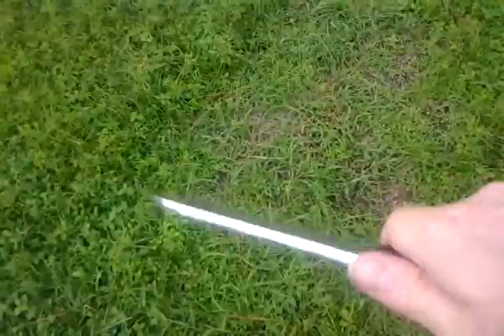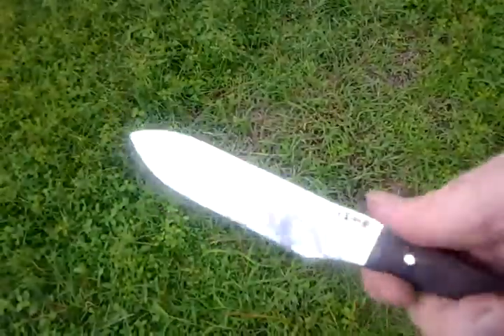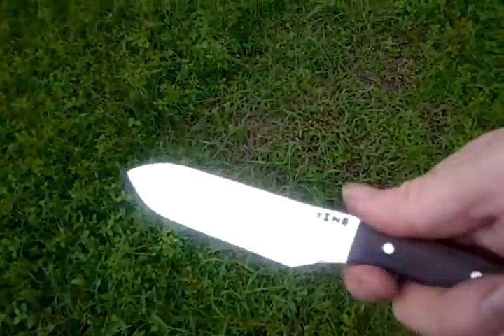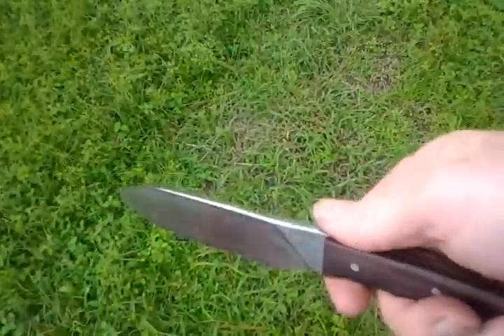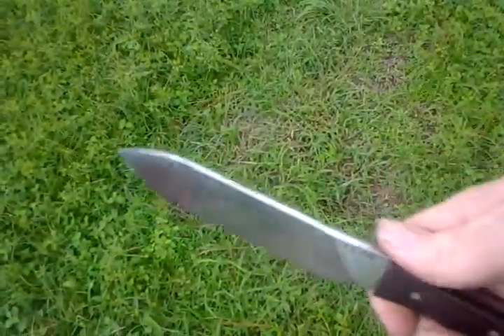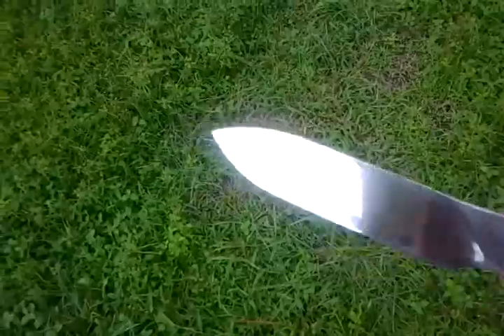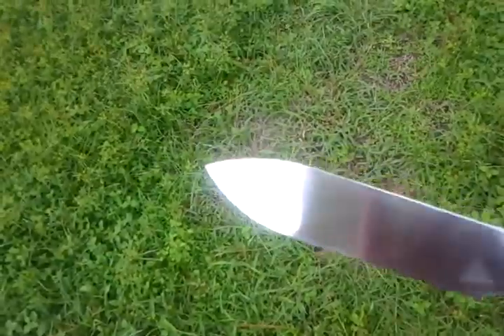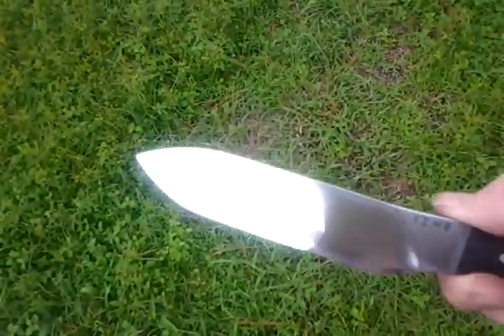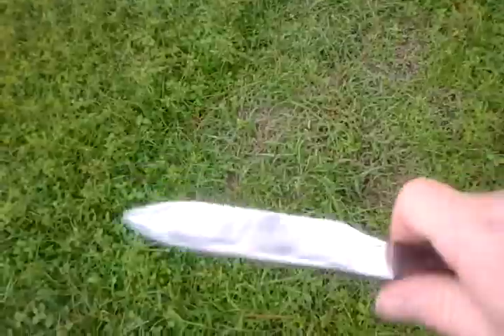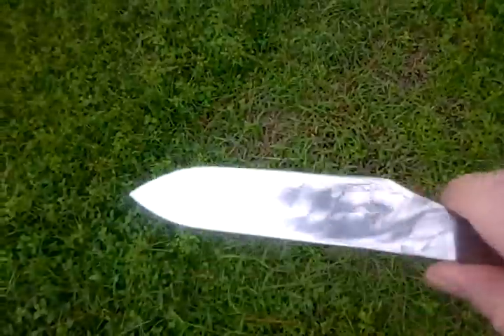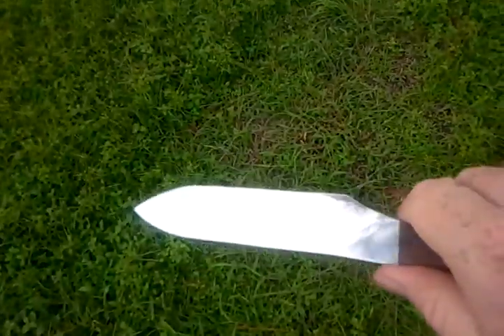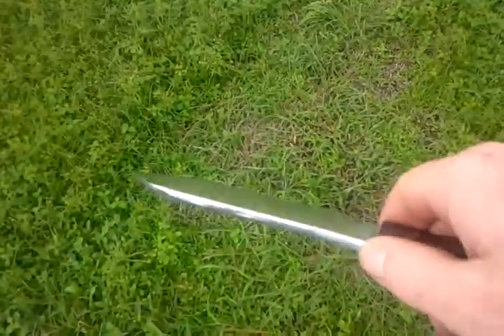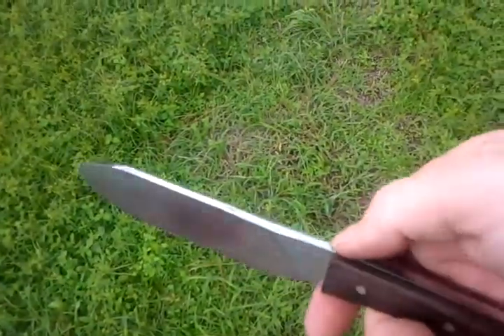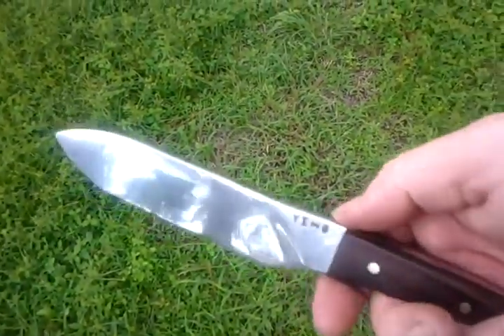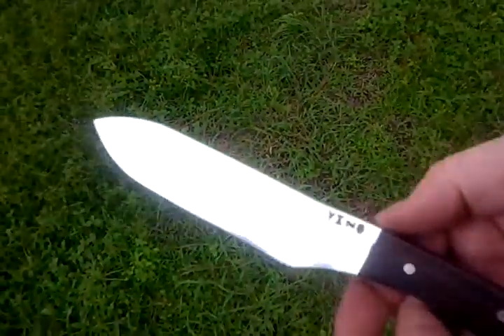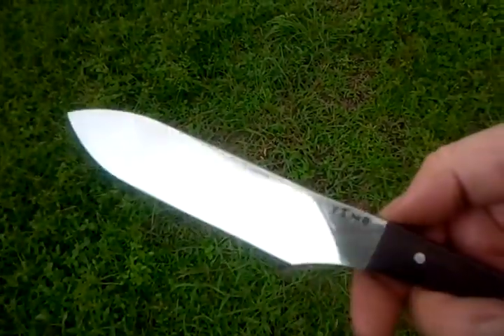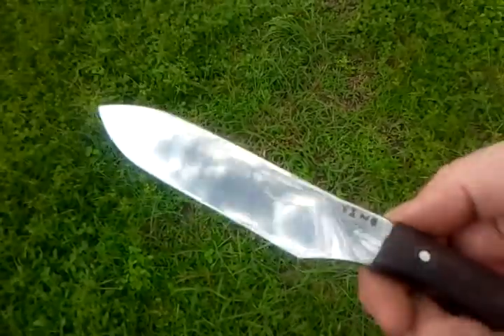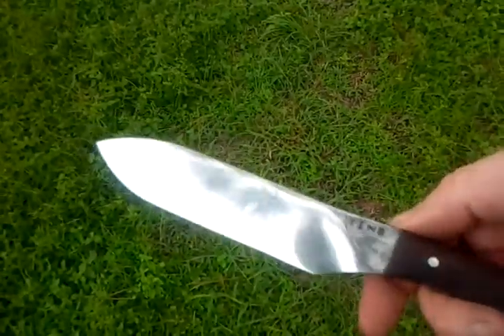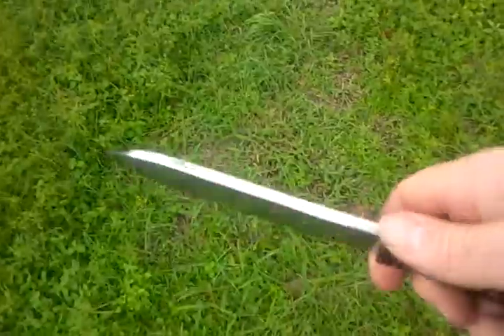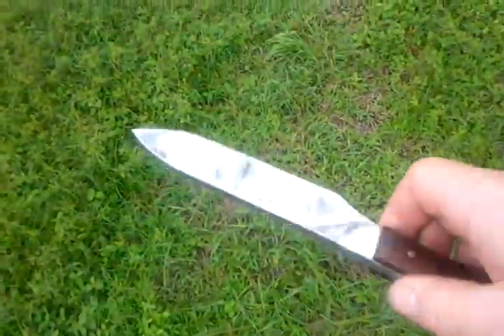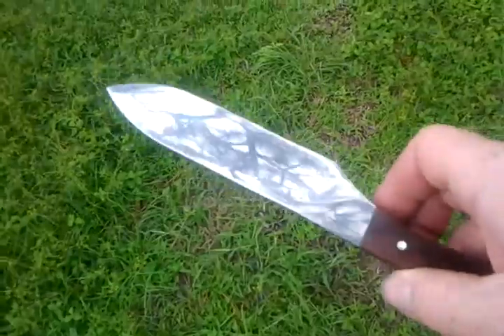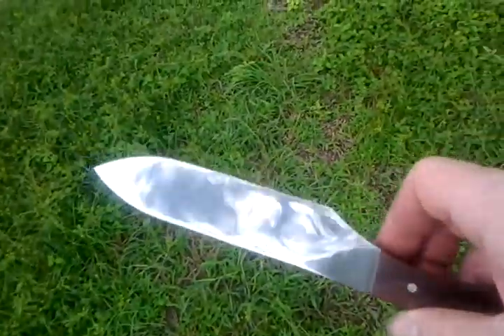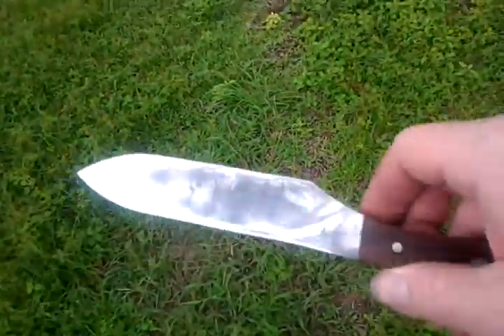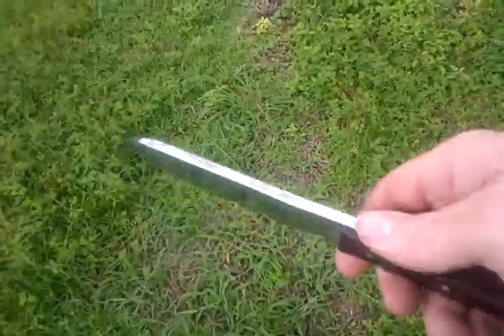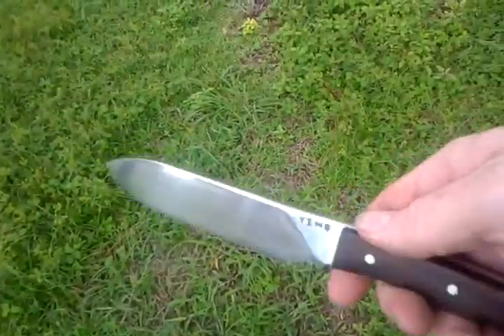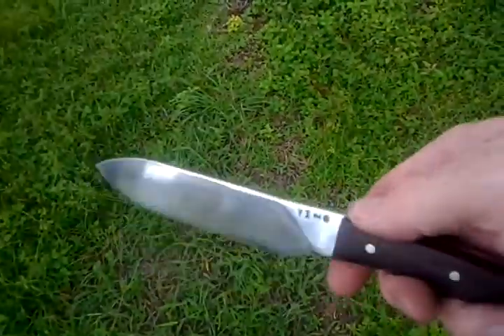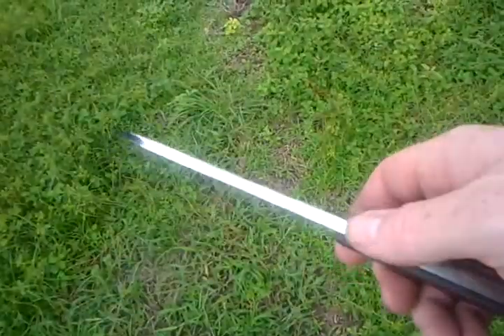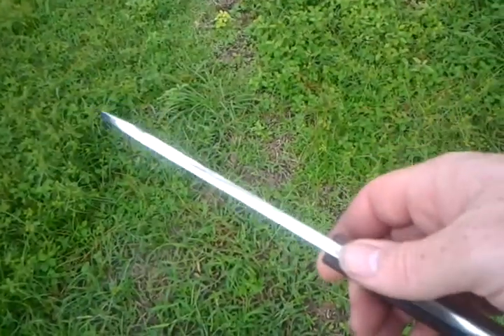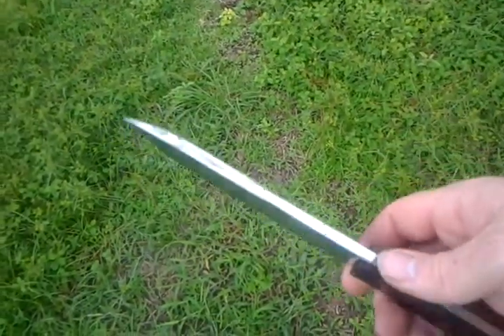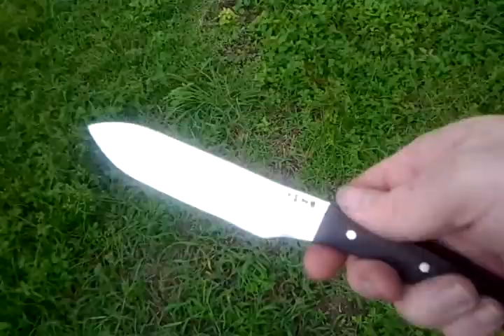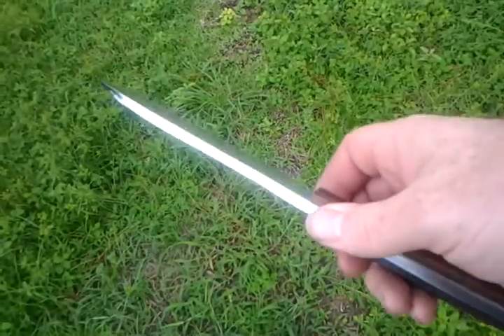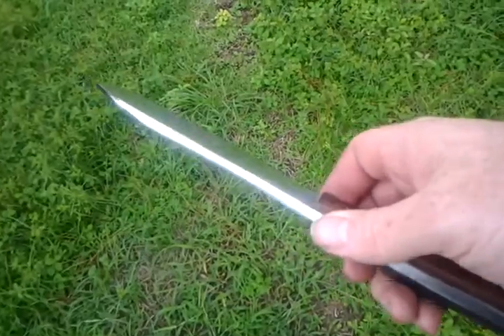This one is going to be his hunting knife. For any of you who want one, contact me, let me know. I take trades, take money, whatever you've got. Later.